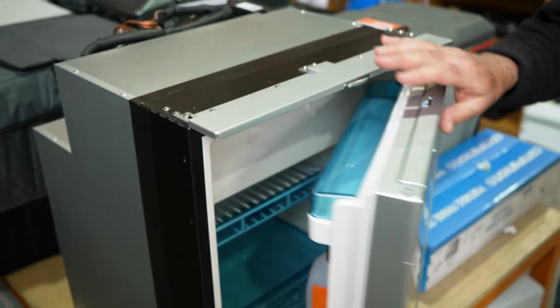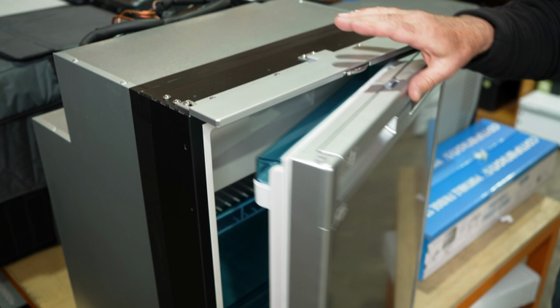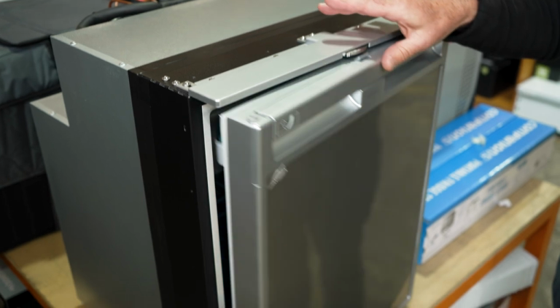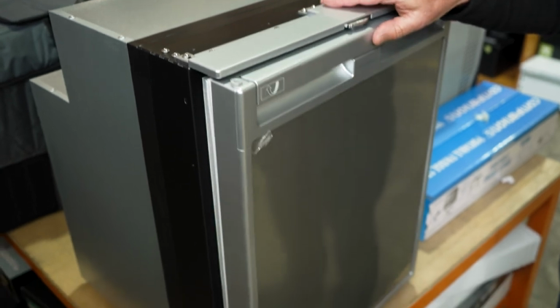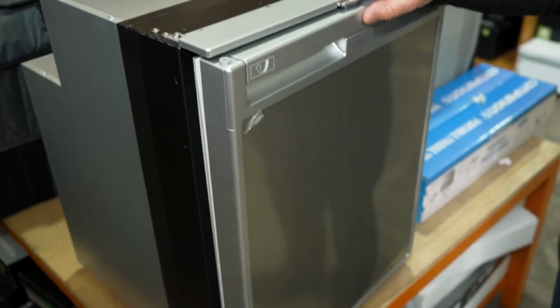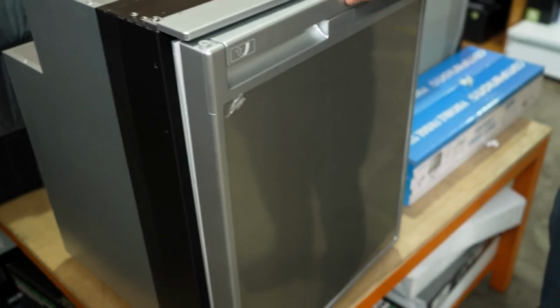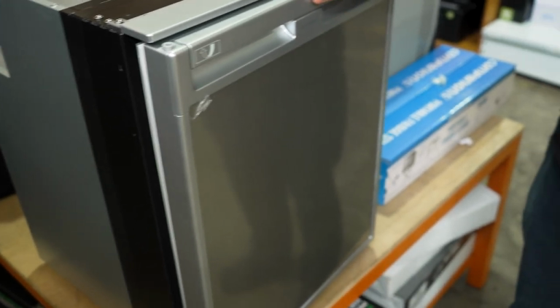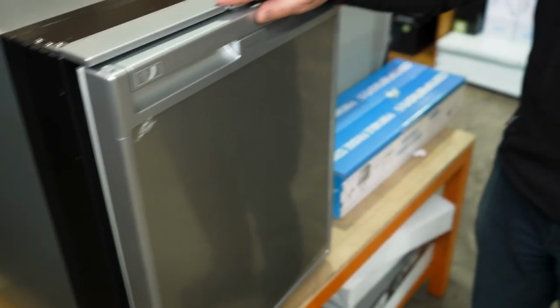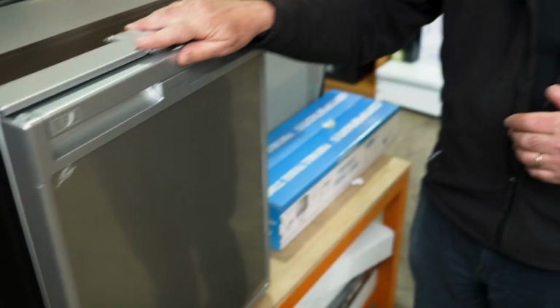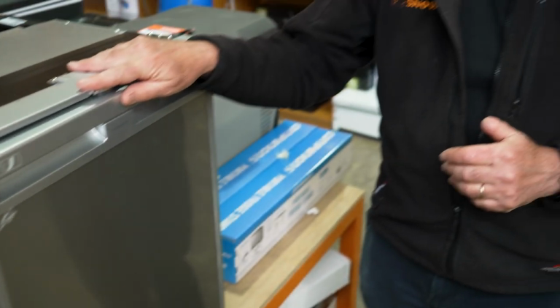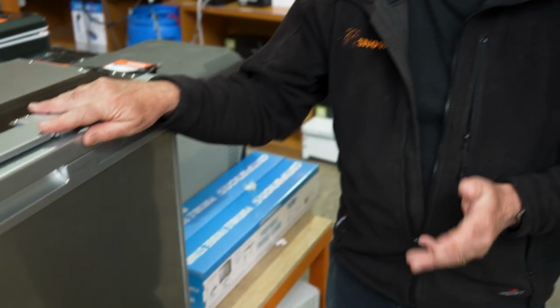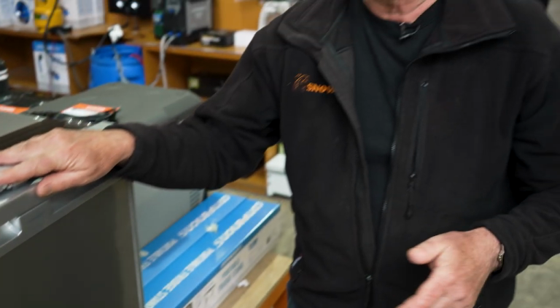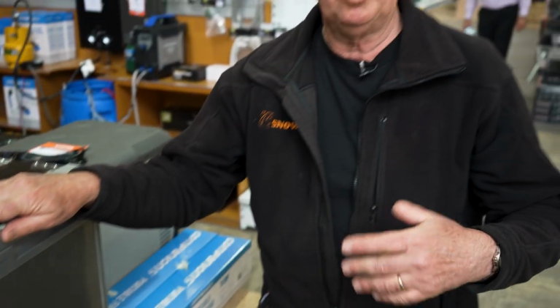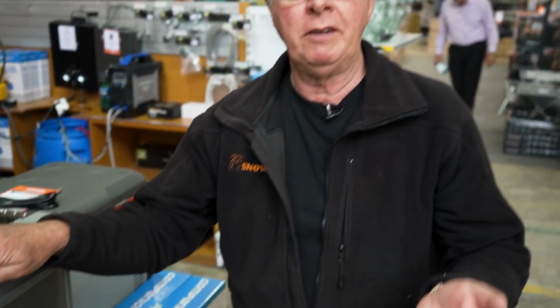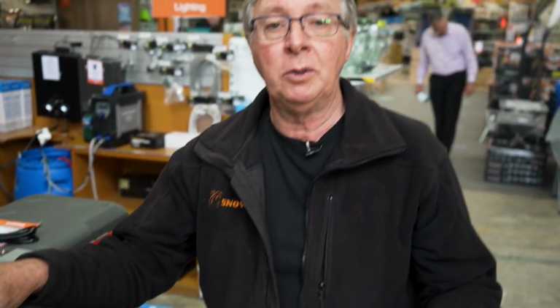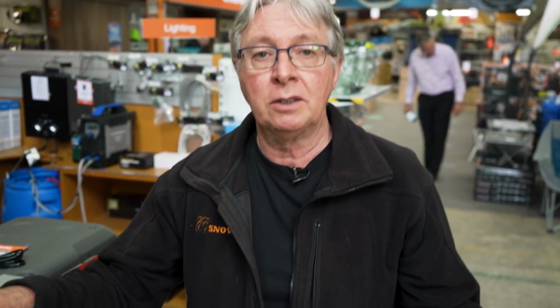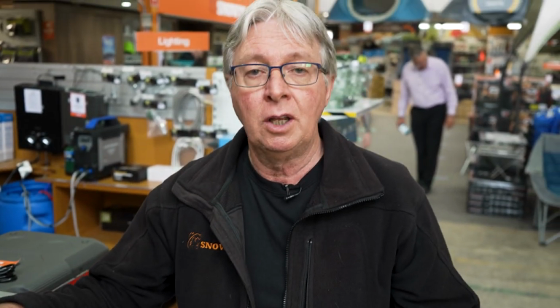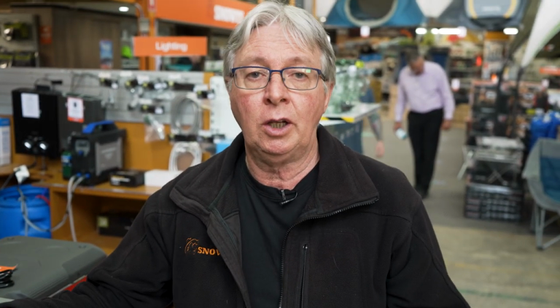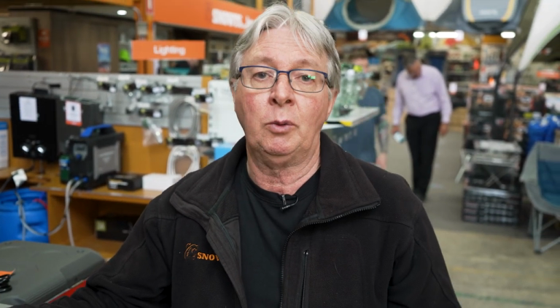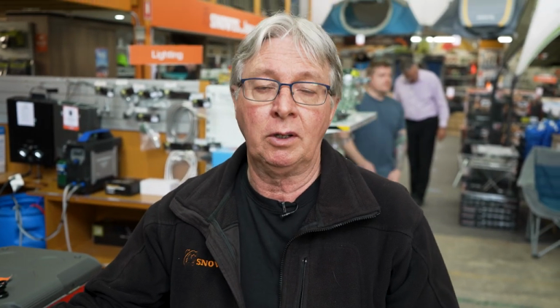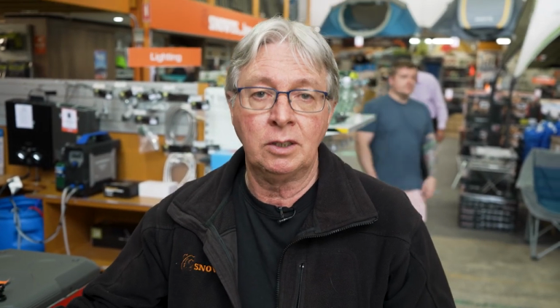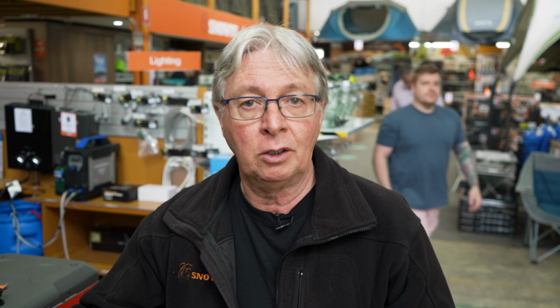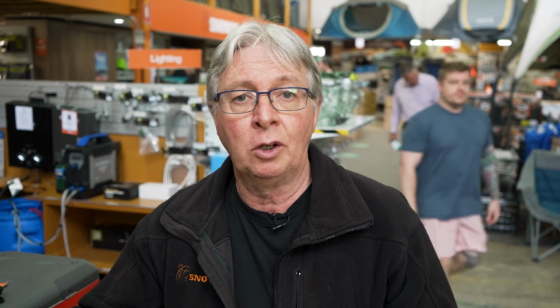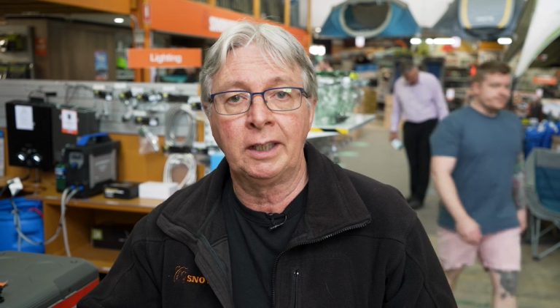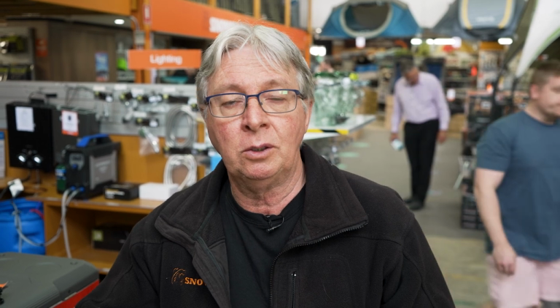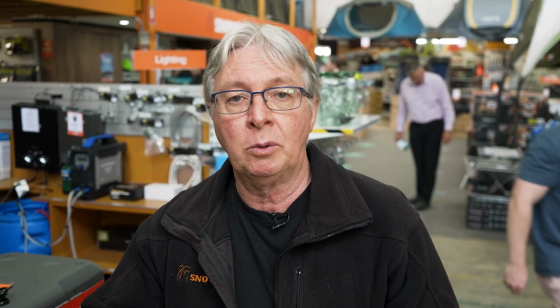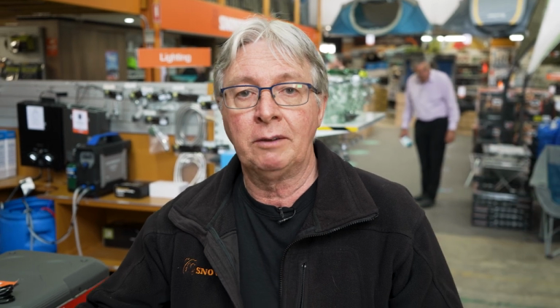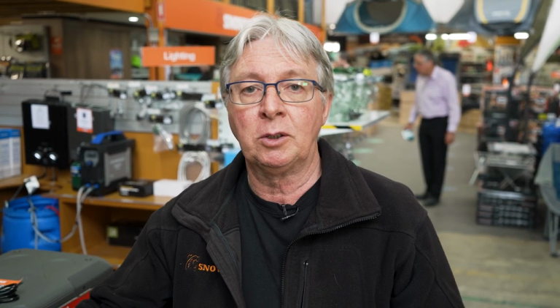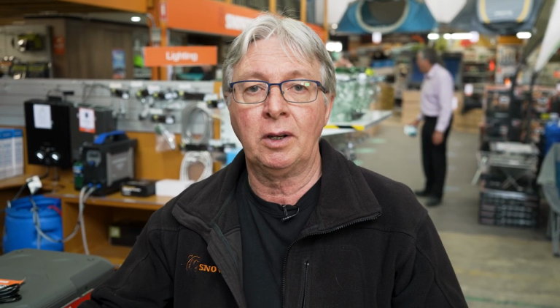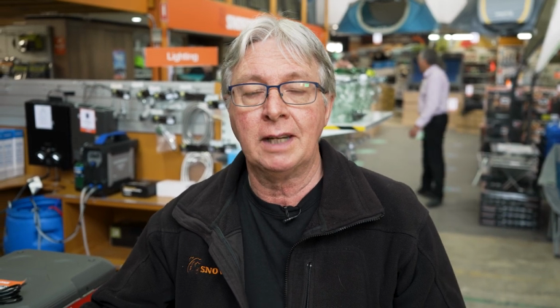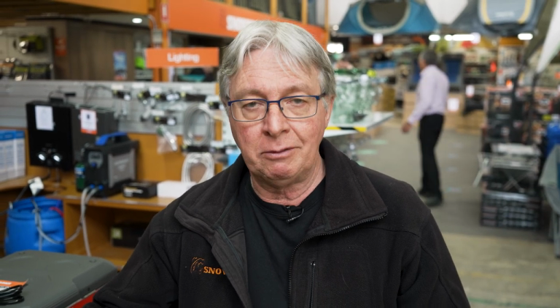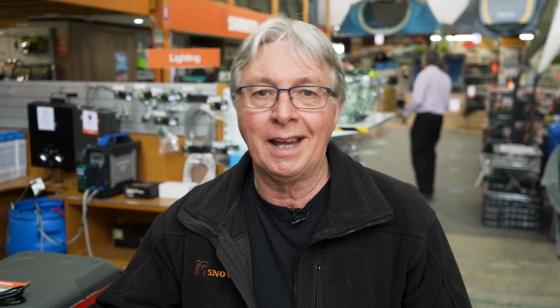That's all for the Coolmatic CRX 80 litre fridge freezer from Dometic. If you want to find out anything else about this or any other products, or you have any questions, go to our website, snowys.com.au, where we have the lowest prices every day.